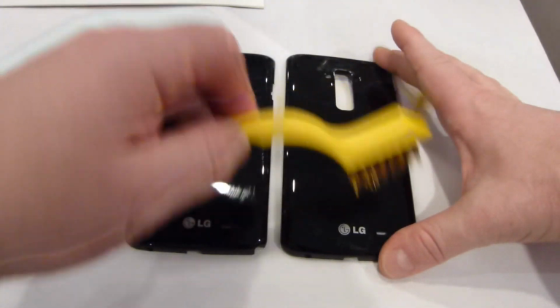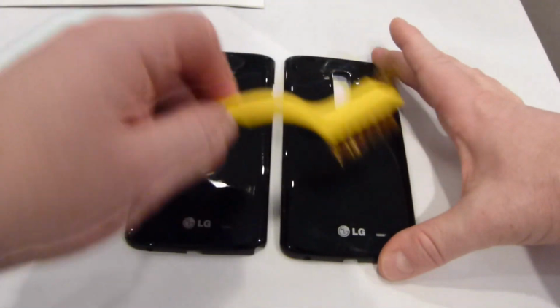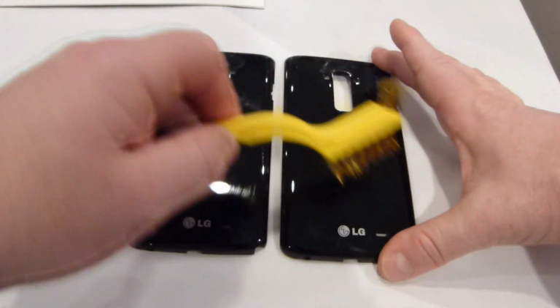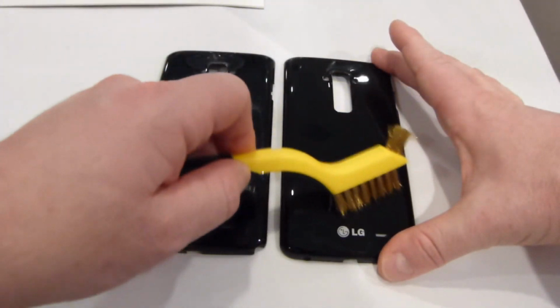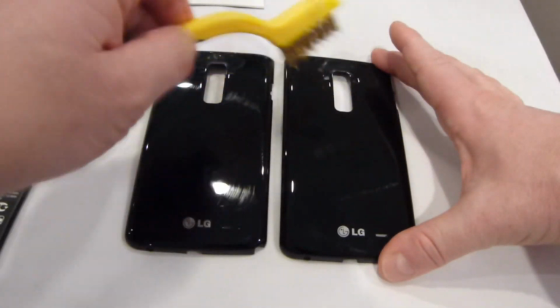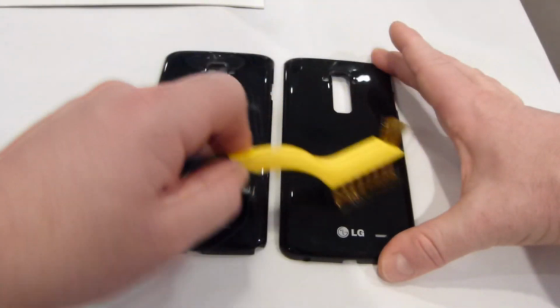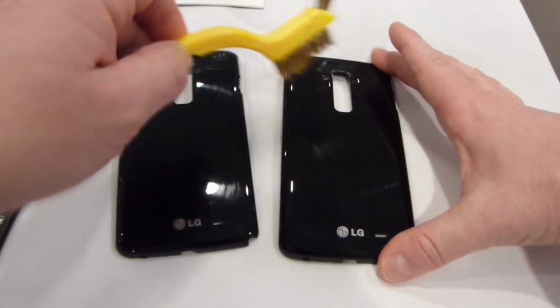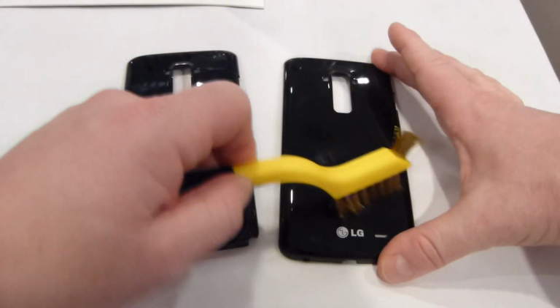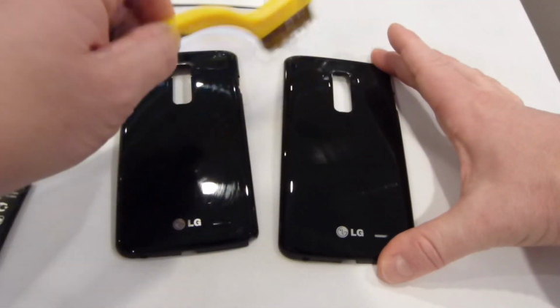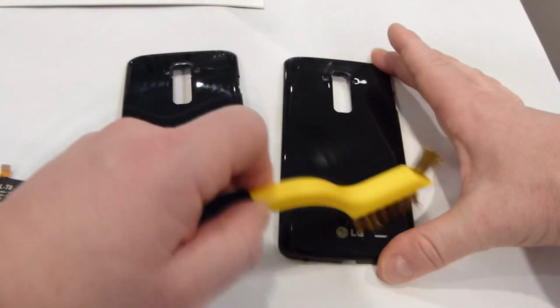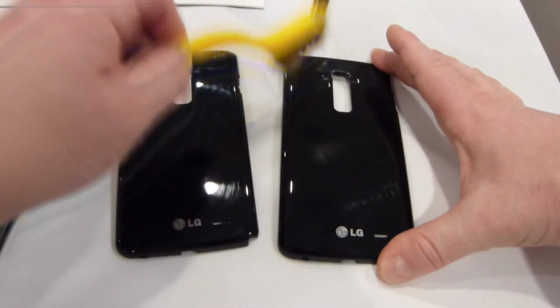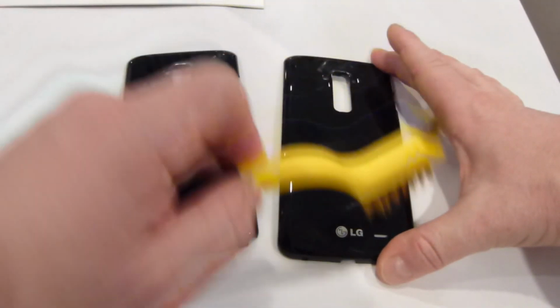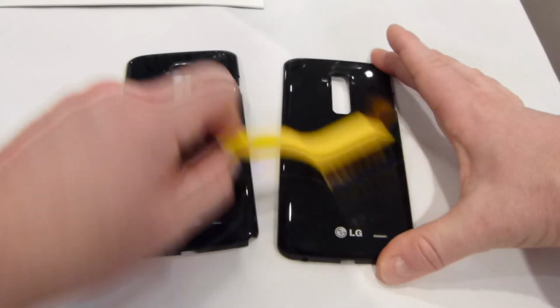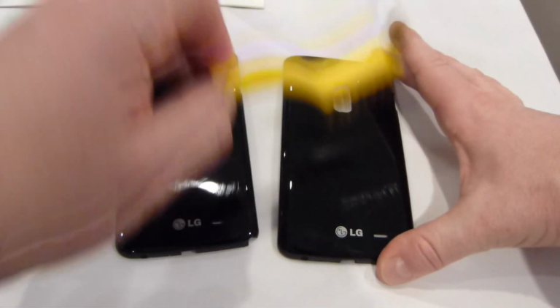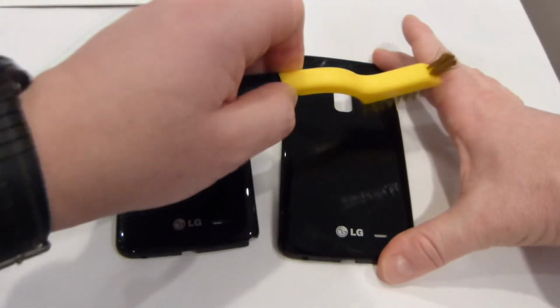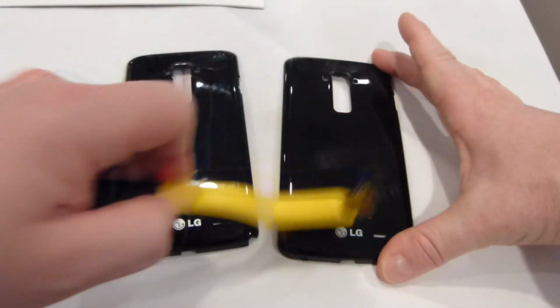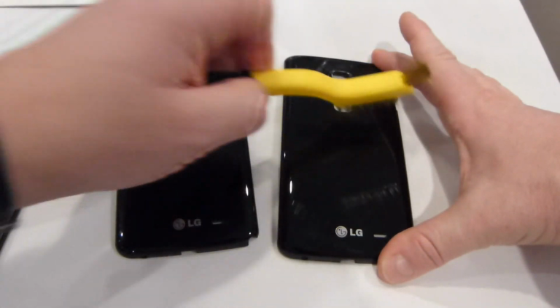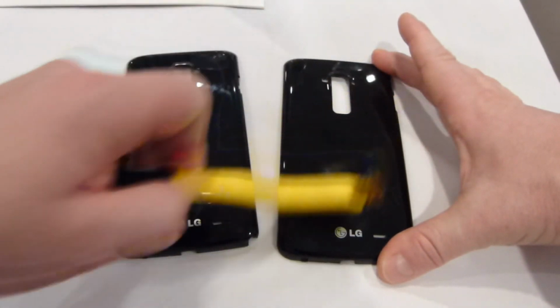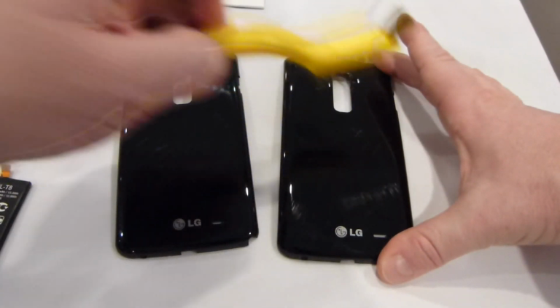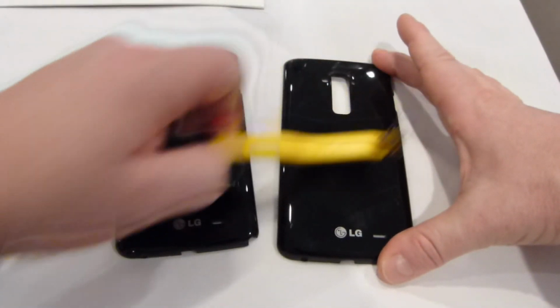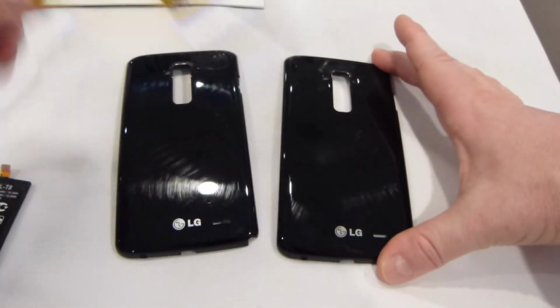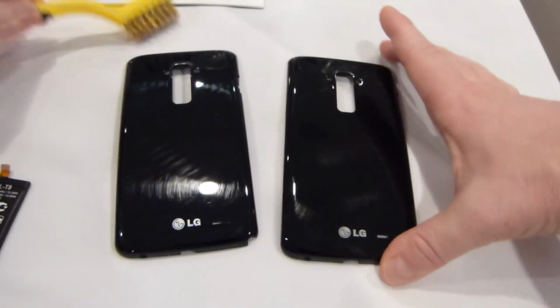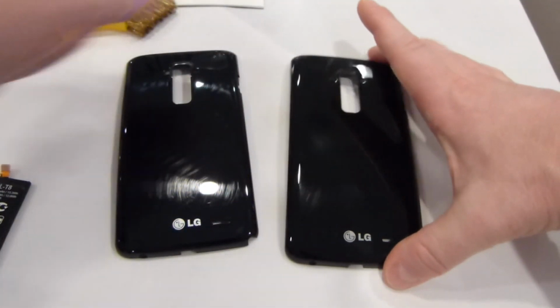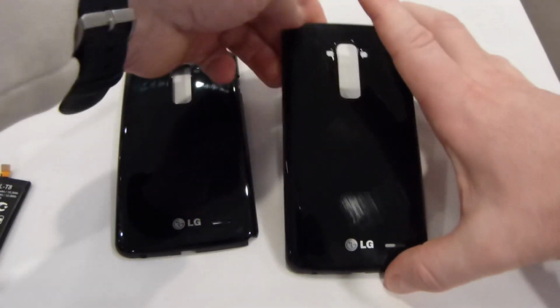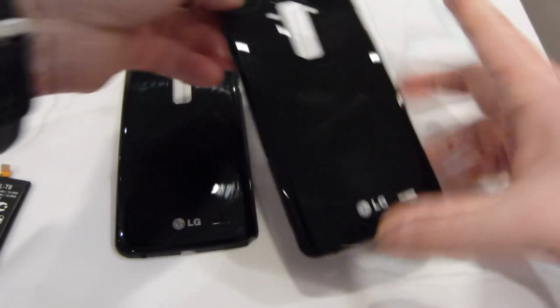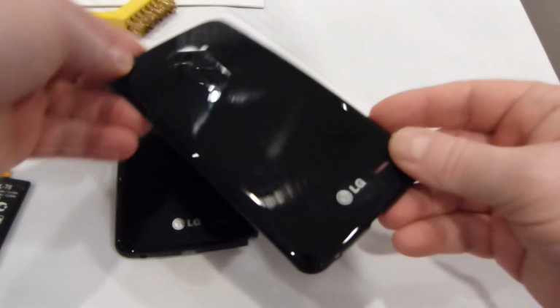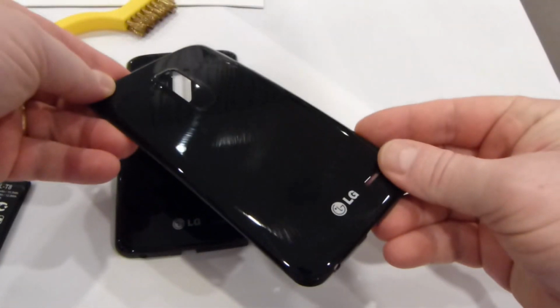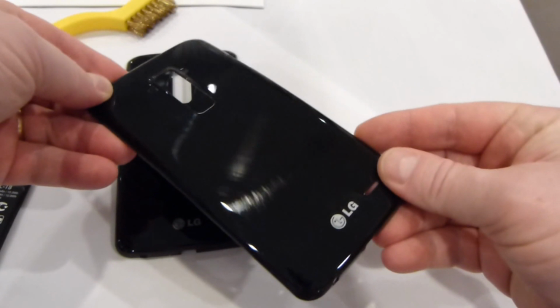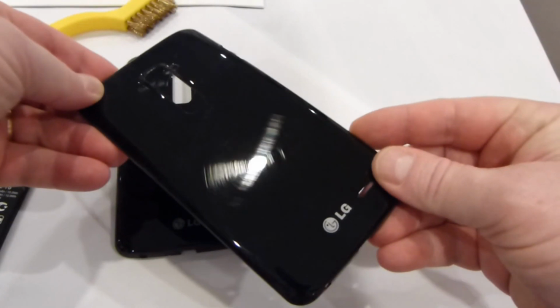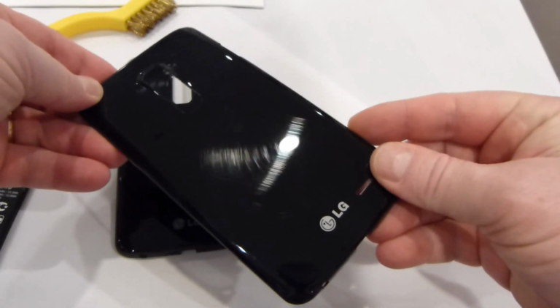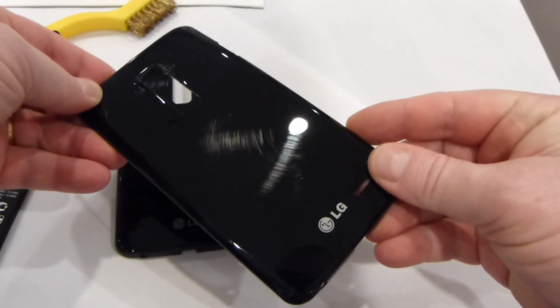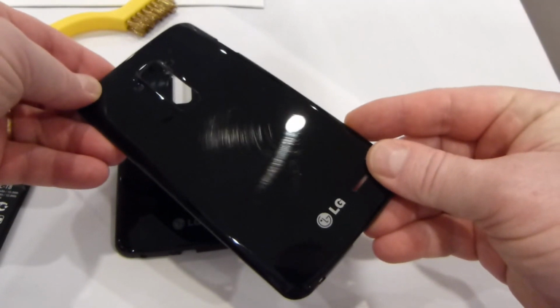I'm not going to dig into it here, but it's just to mimic how it might be with keys or loose change in your pocket. So you can see I've created some scratches there.